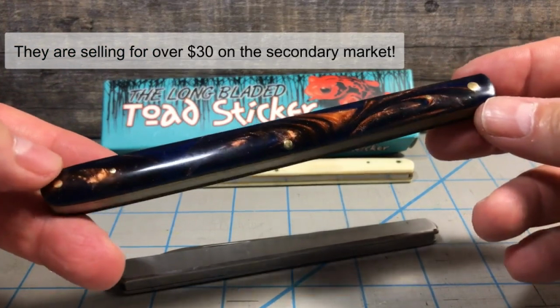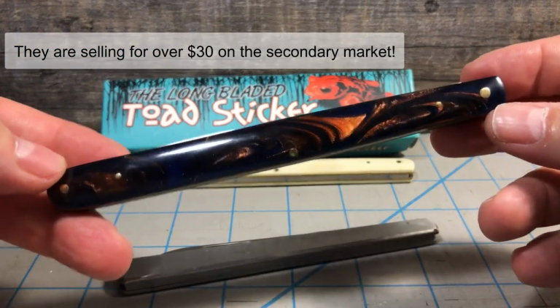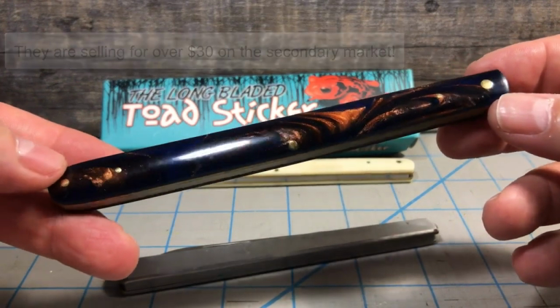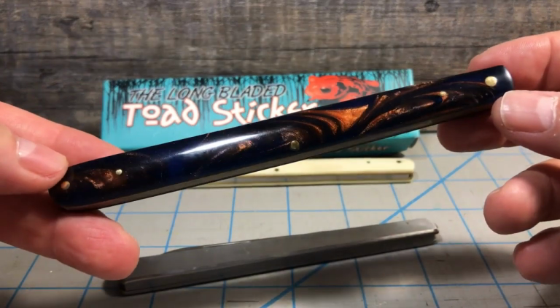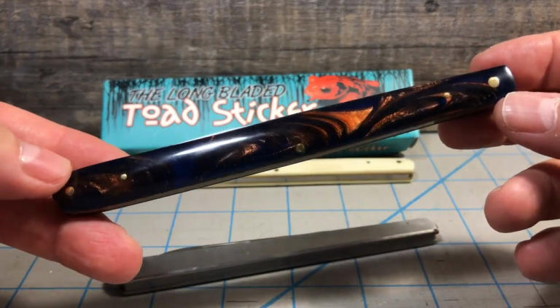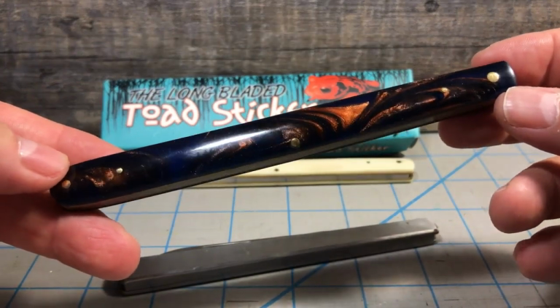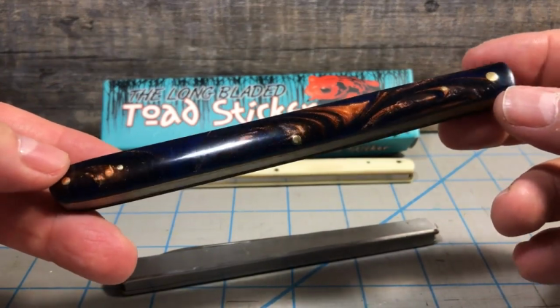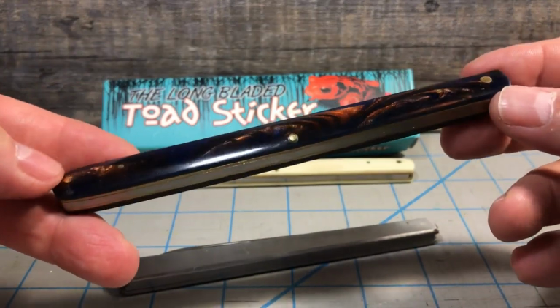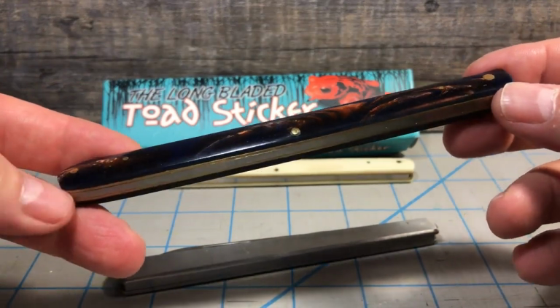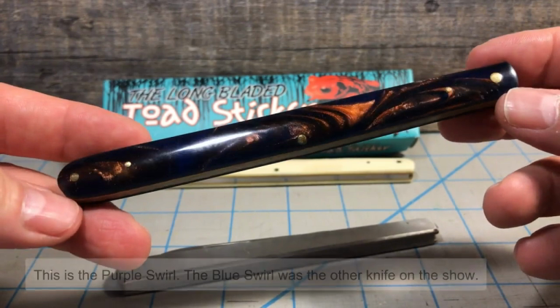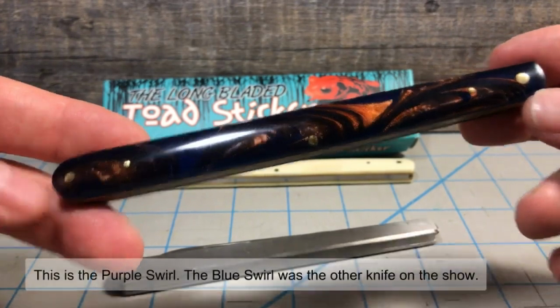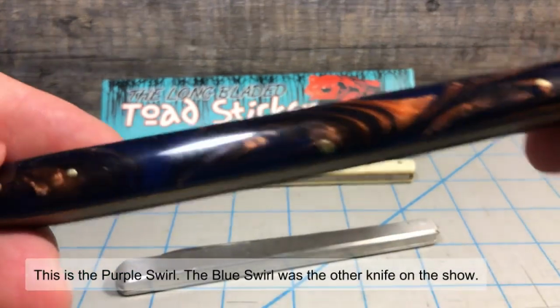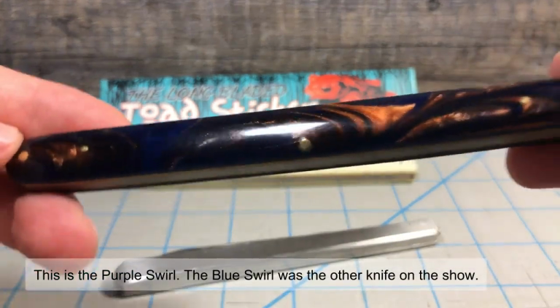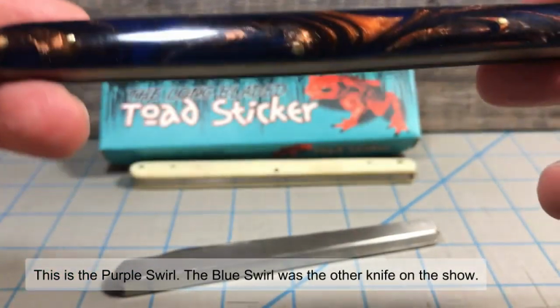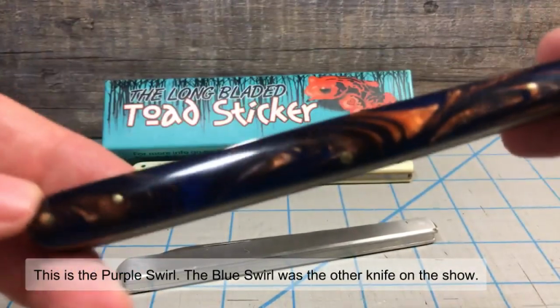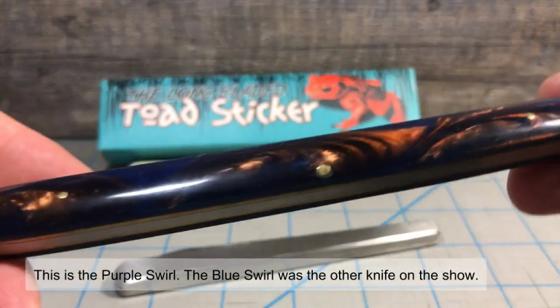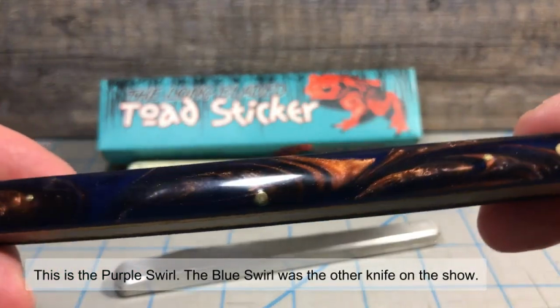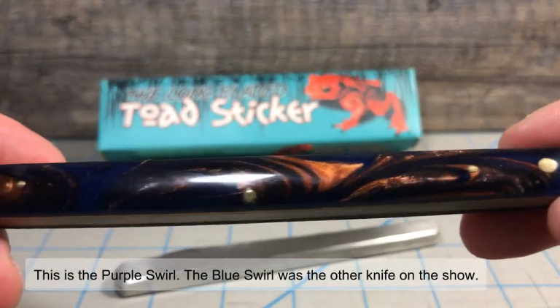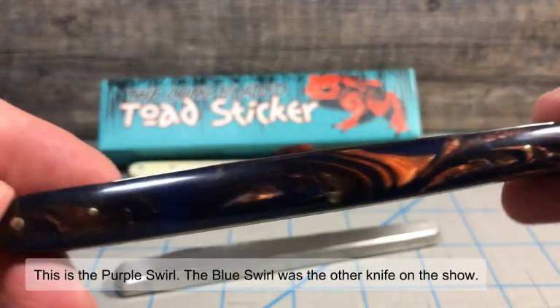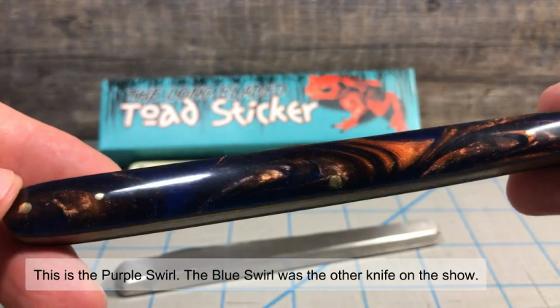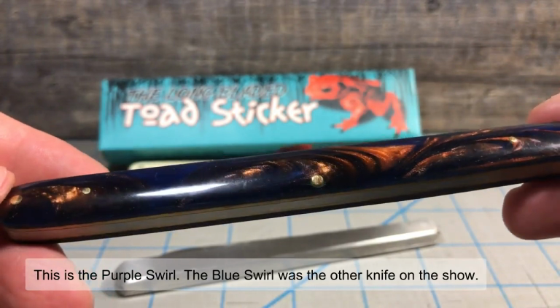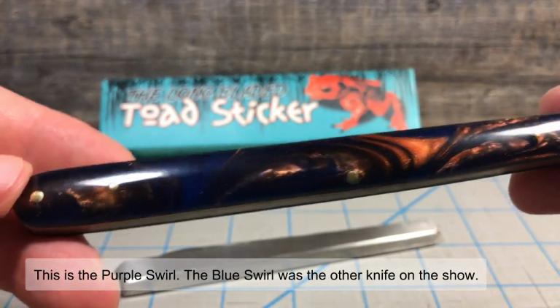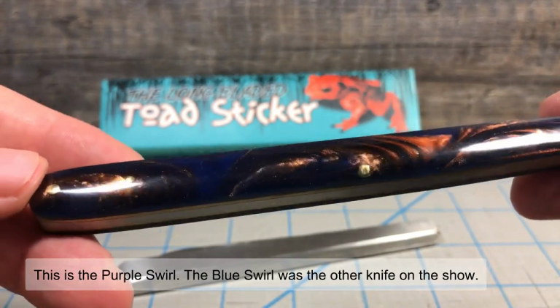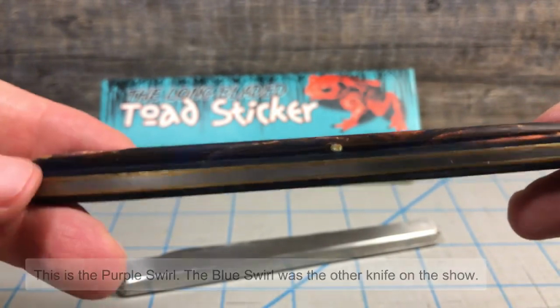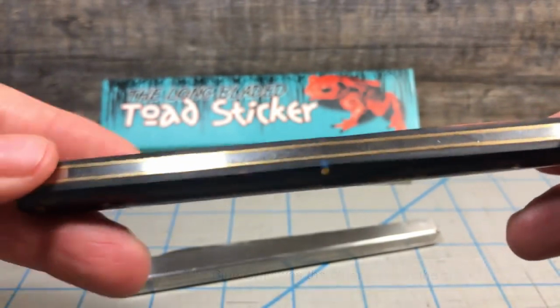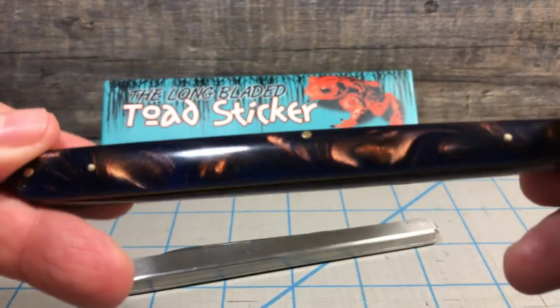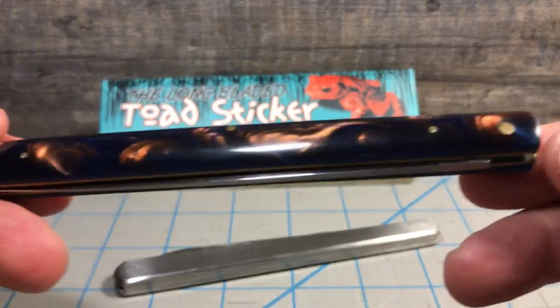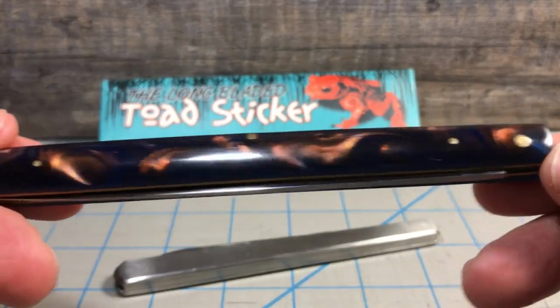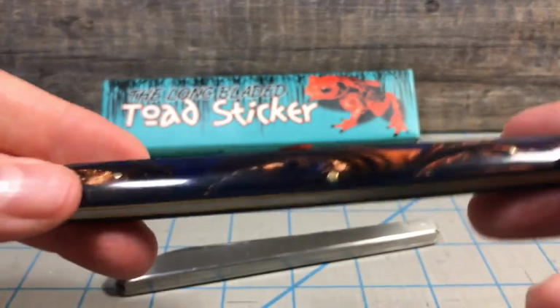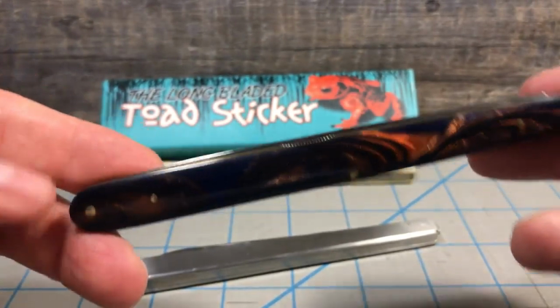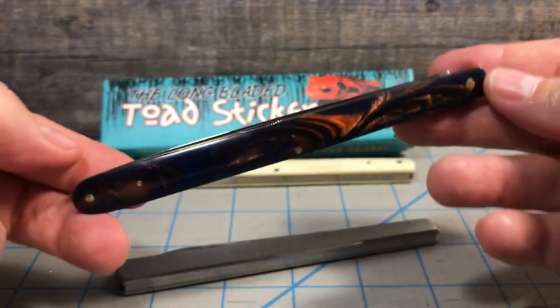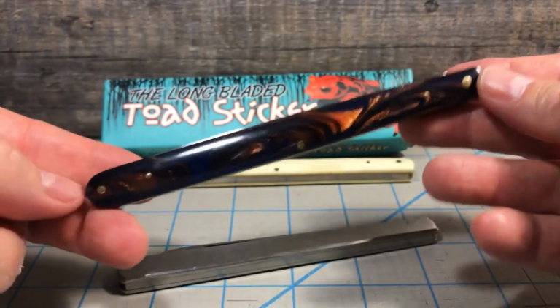The one in — I think they called it blue swirl. And I don't know if you can see it very well there, but it is beautiful. It's like blue and bronze and purple, all swirly together in an acrylic handle.